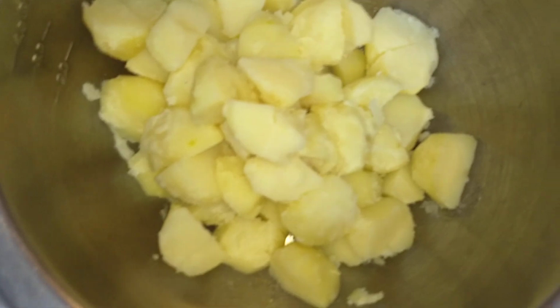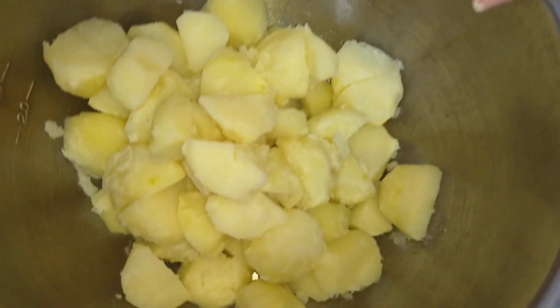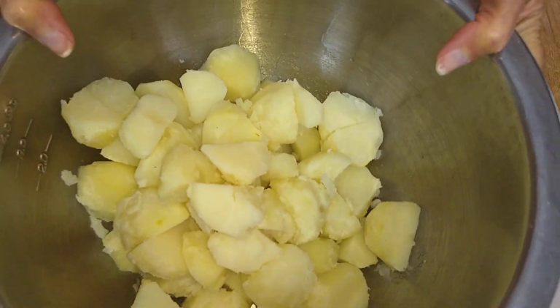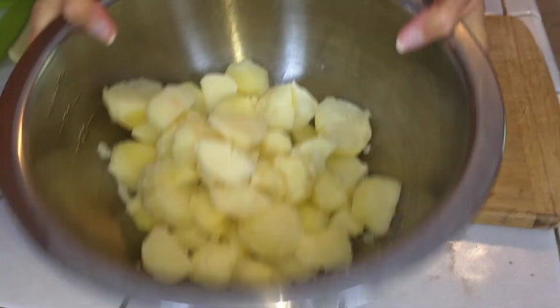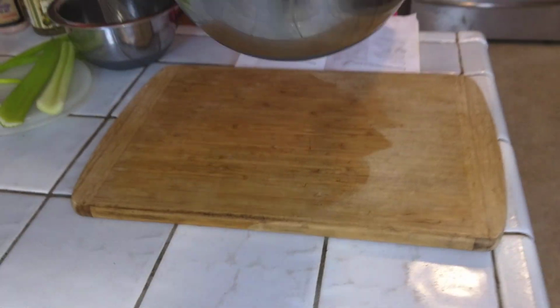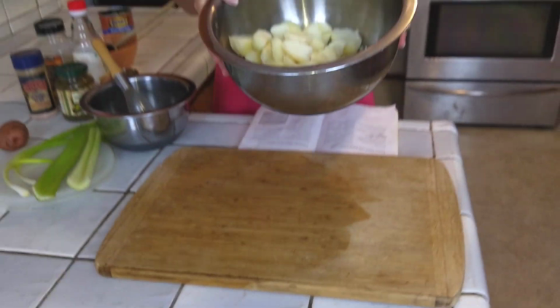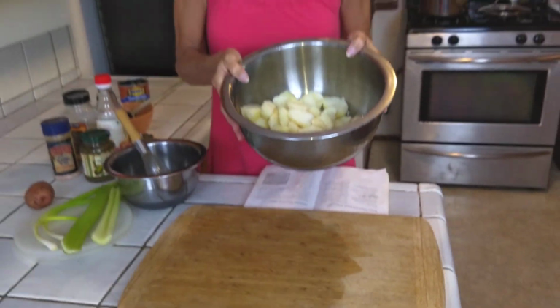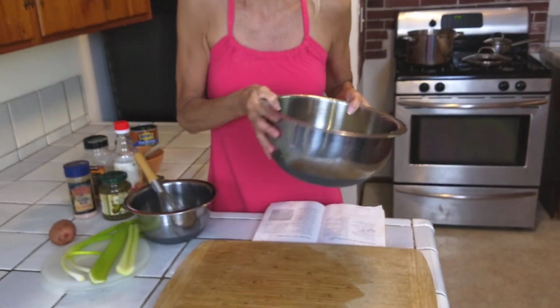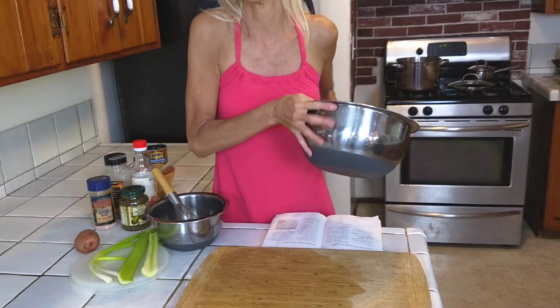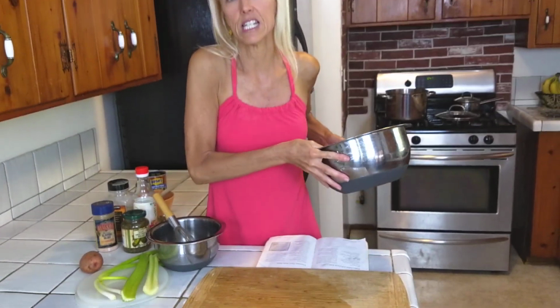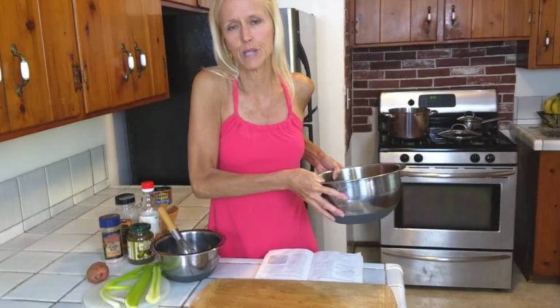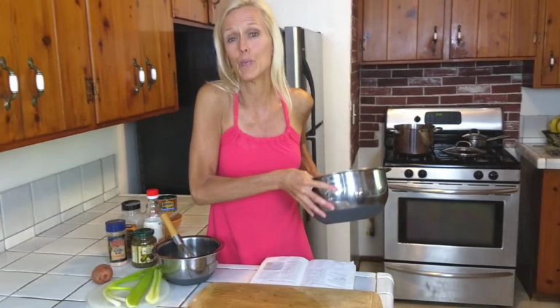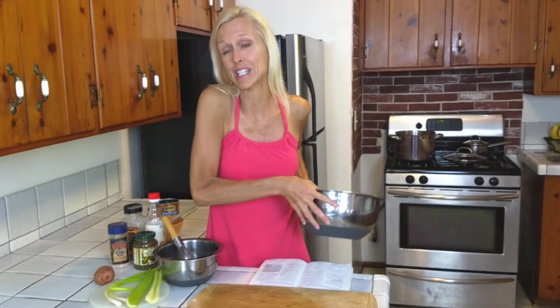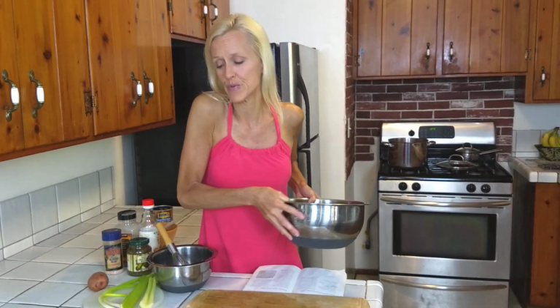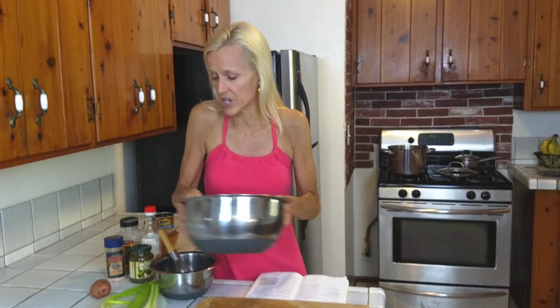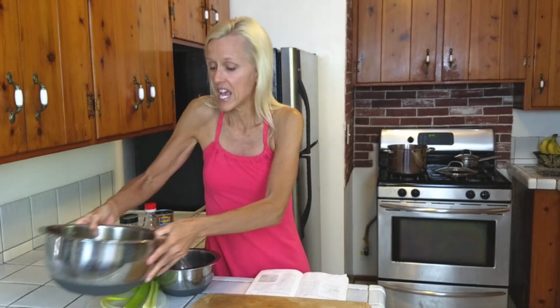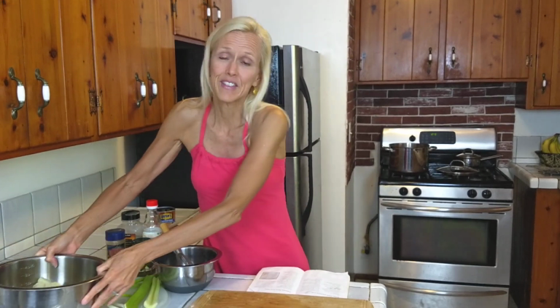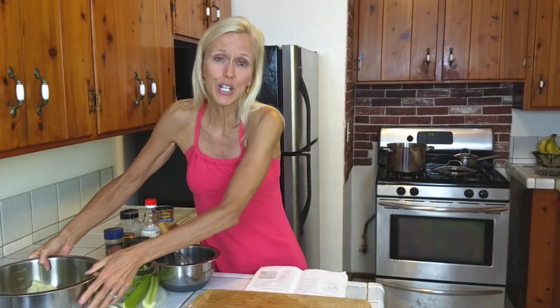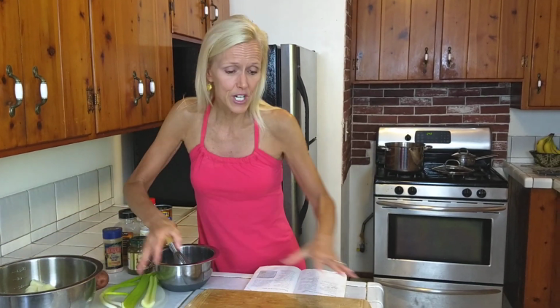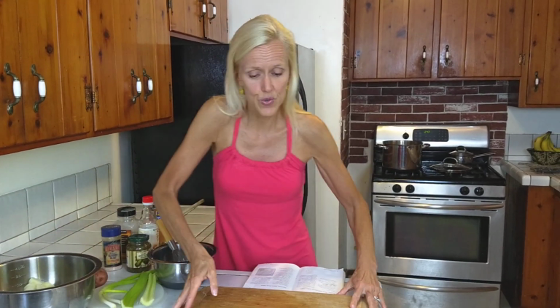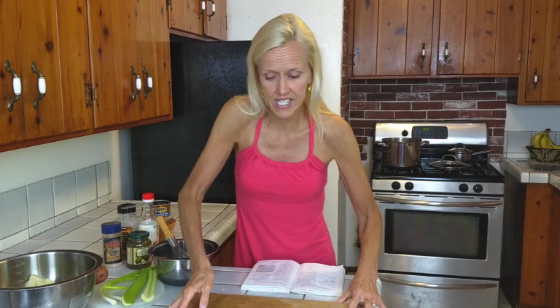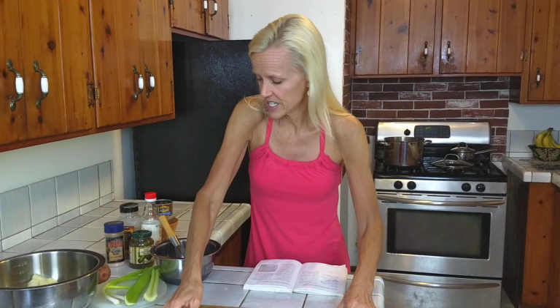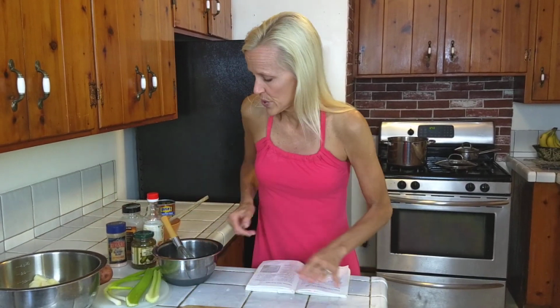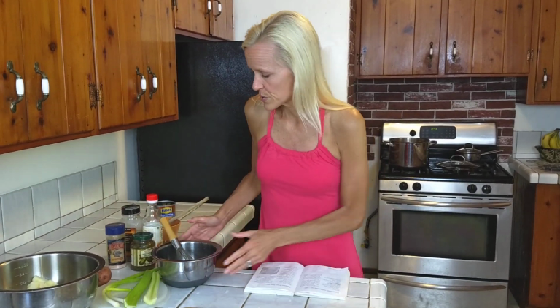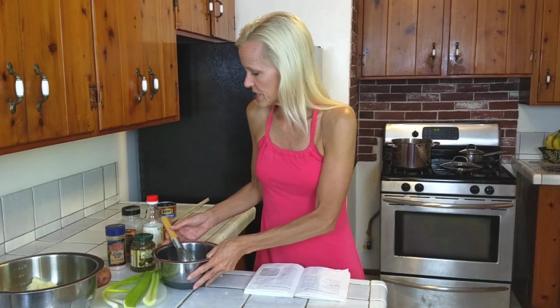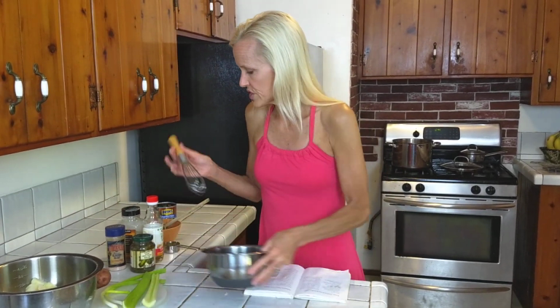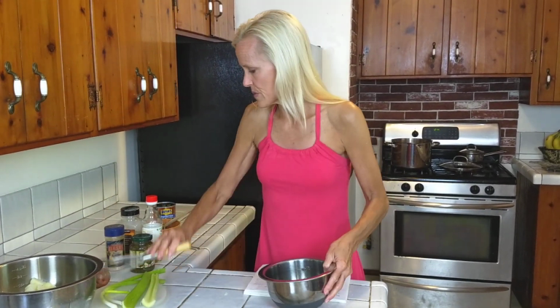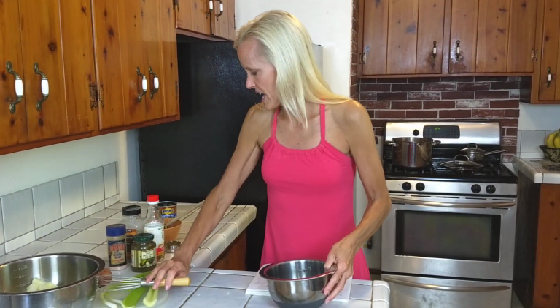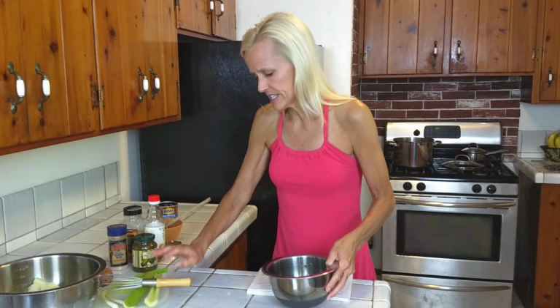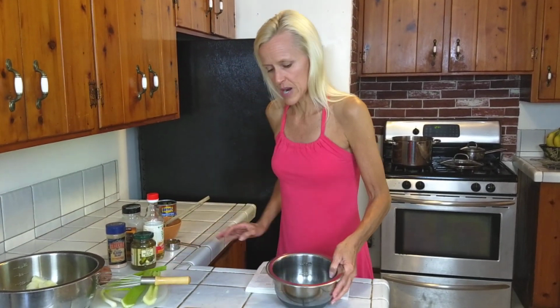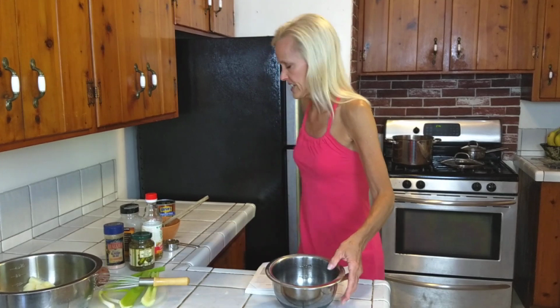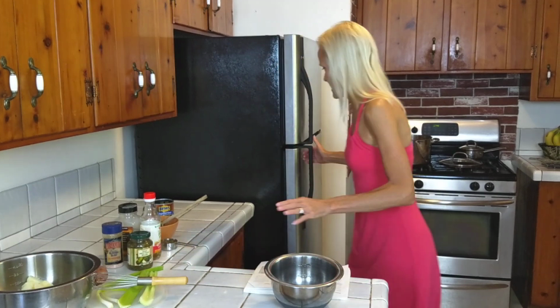You want them to really cool off. You can let them just sit in this bowl, or maybe stick them in the refrigerator. And then we're going to make our dressing — let me grab my vegan mayonnaise.